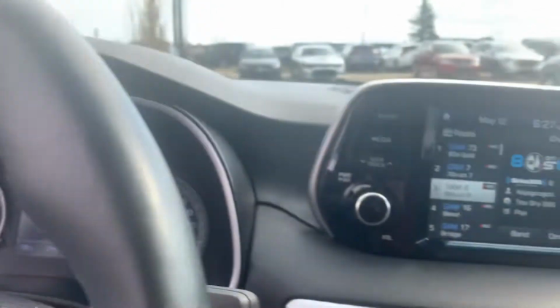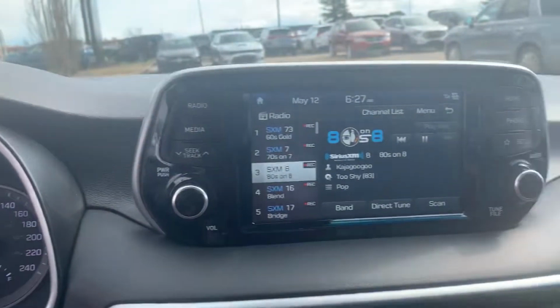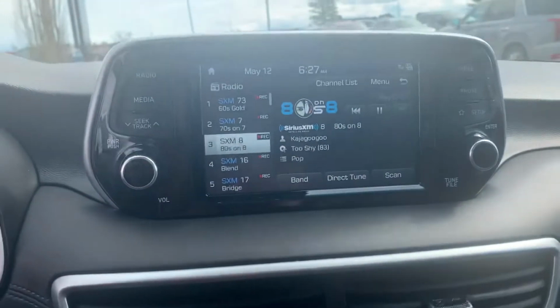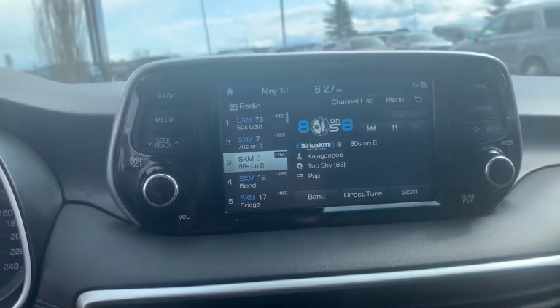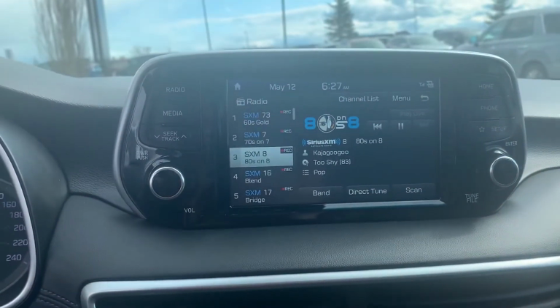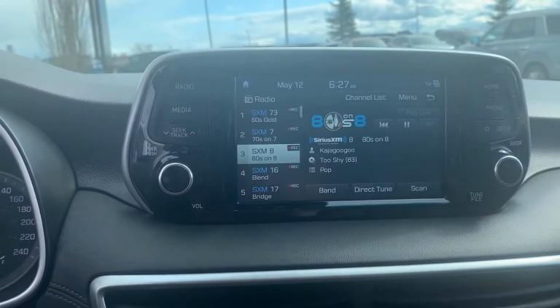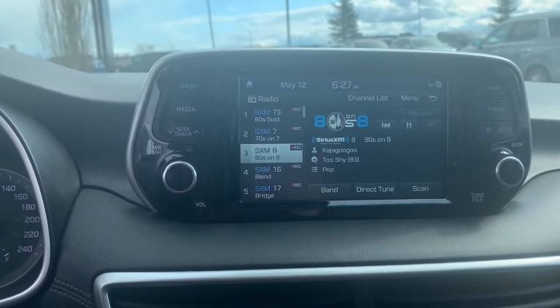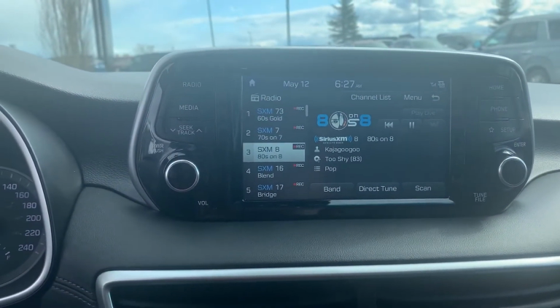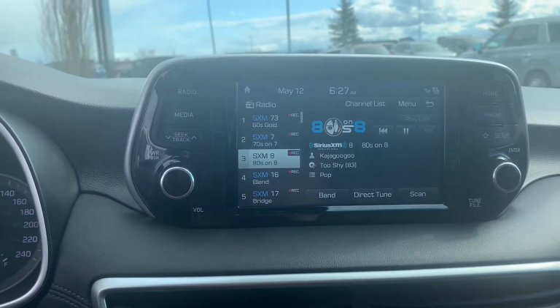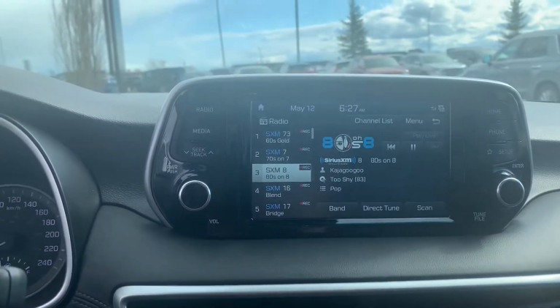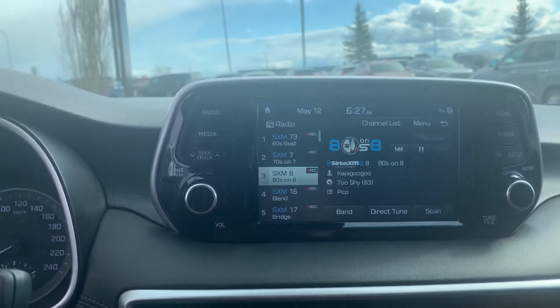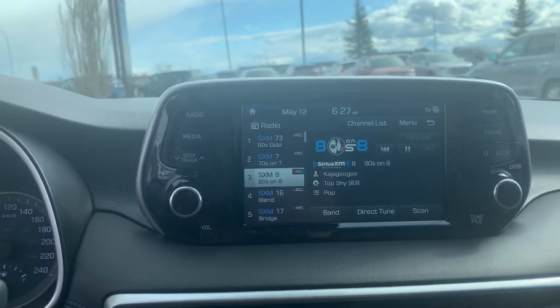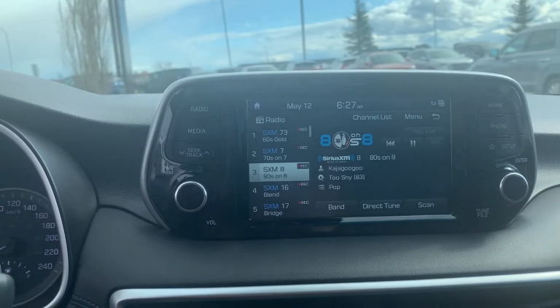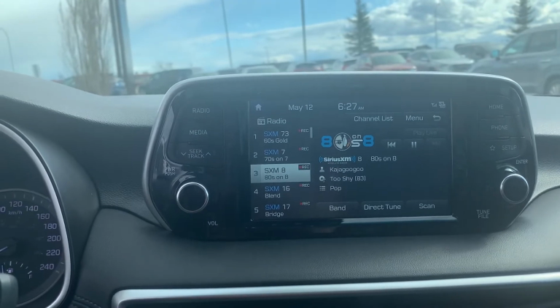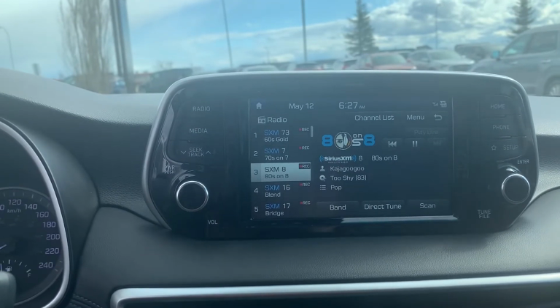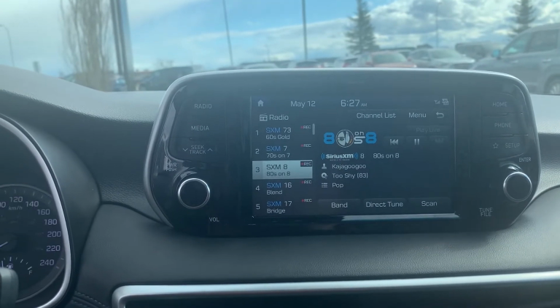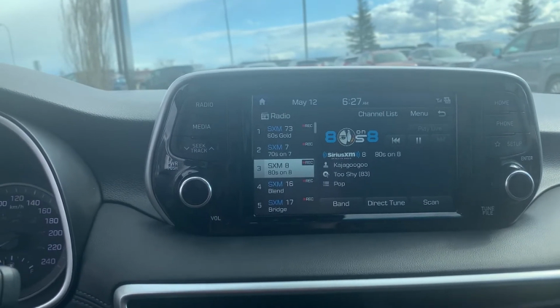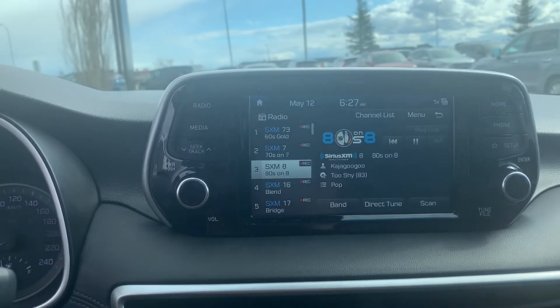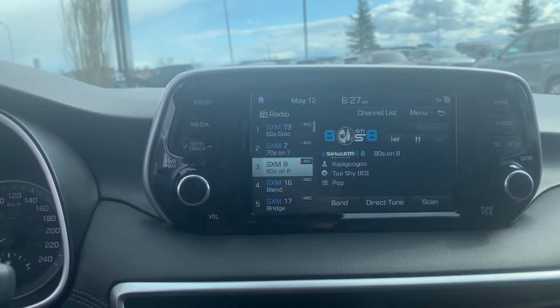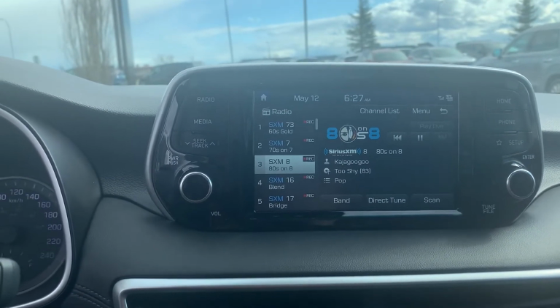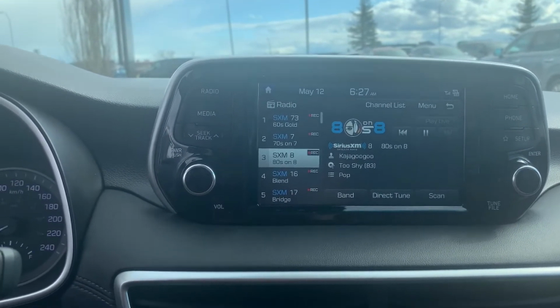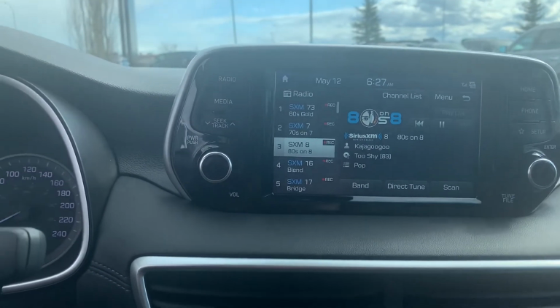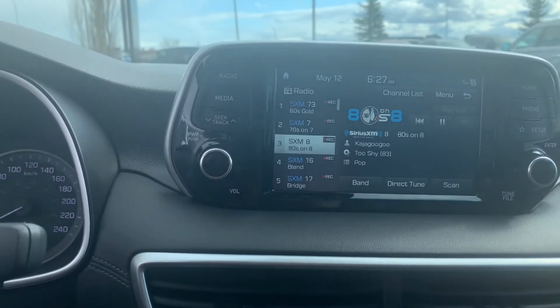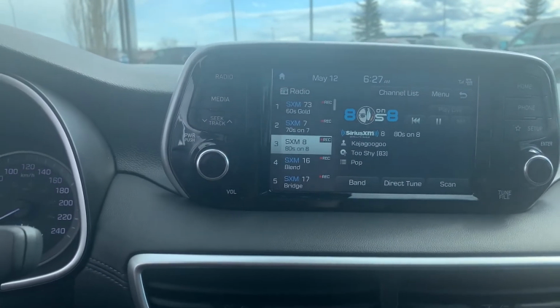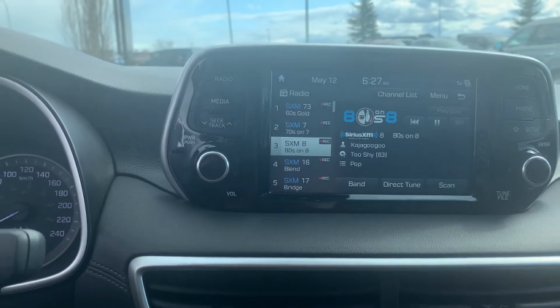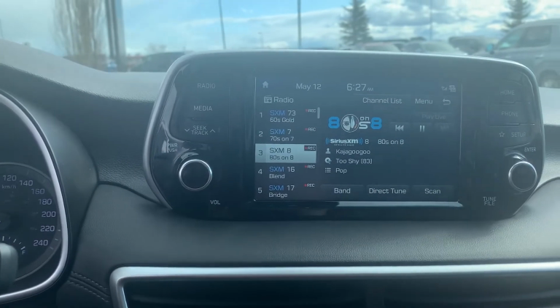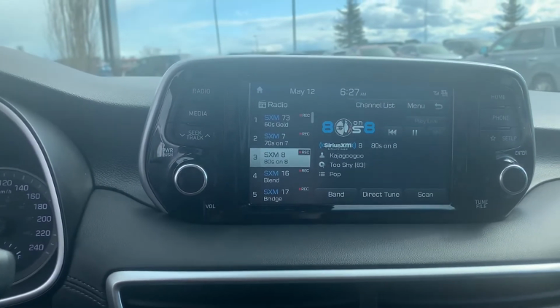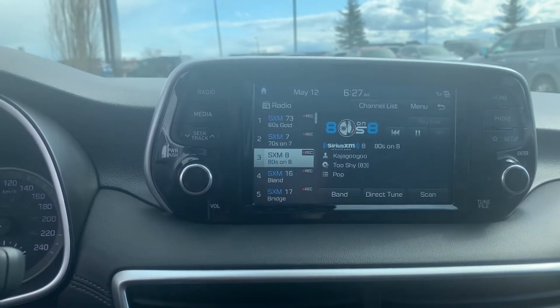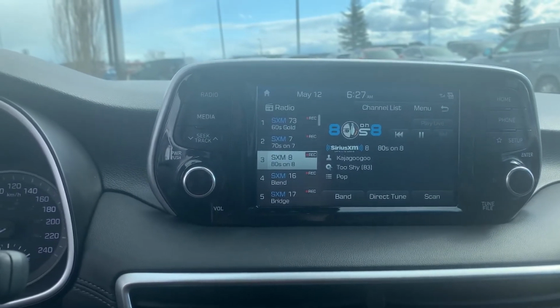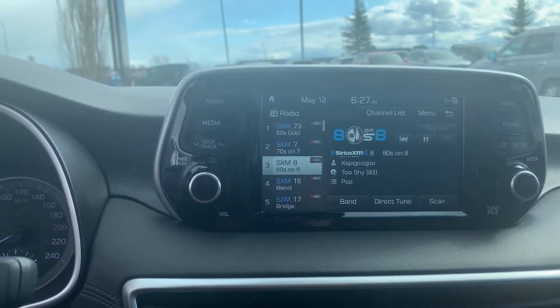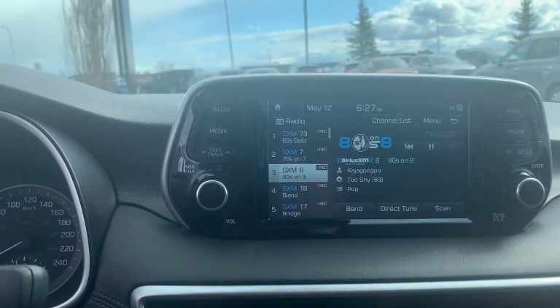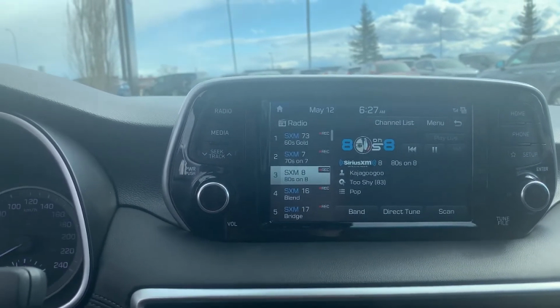Coming over to your entertainment system here, you have your AM, FM, Sirius XM, and you also have your auxiliary connection as well as your USB connection, Bluetooth, and your Apple CarPlay and Android Auto through USB.